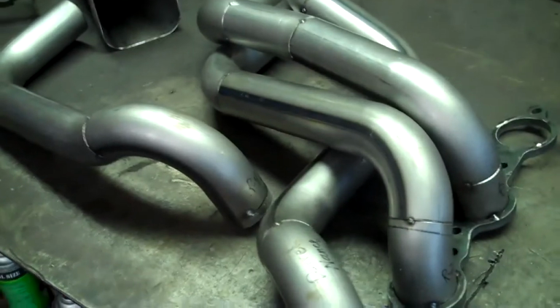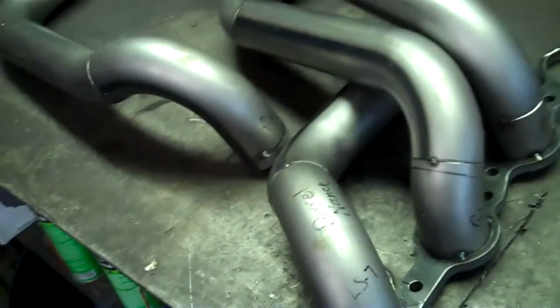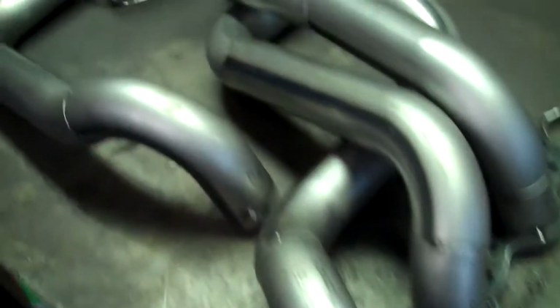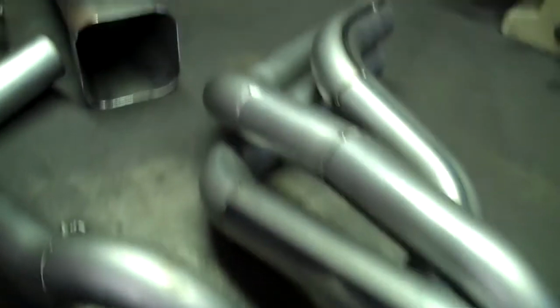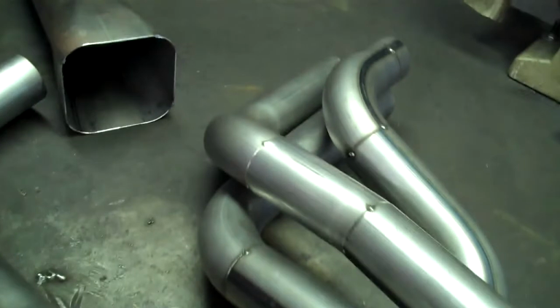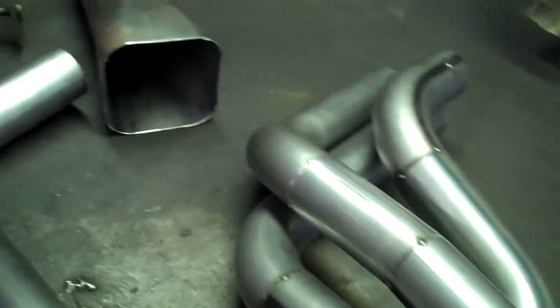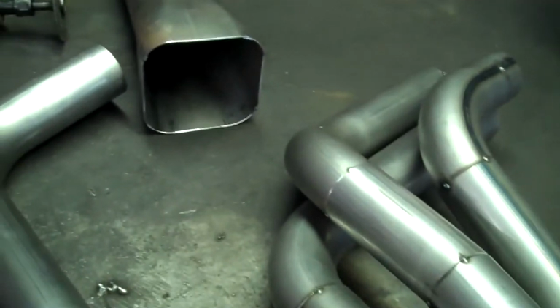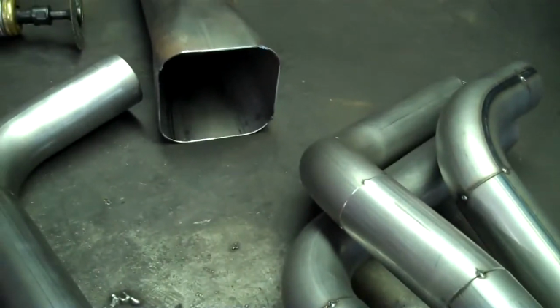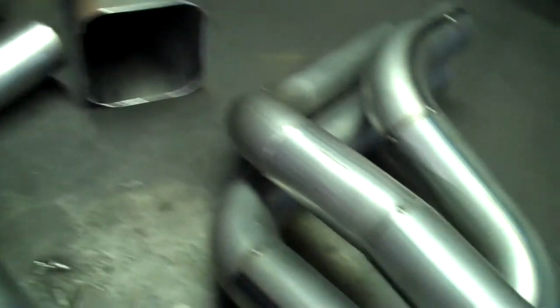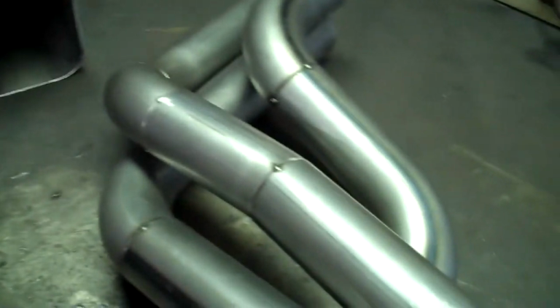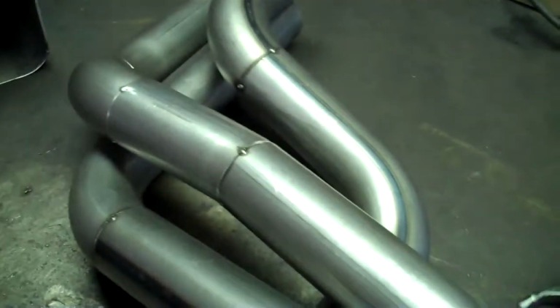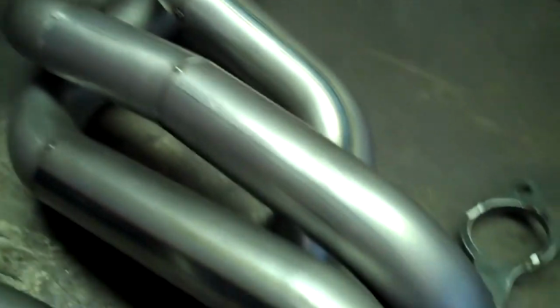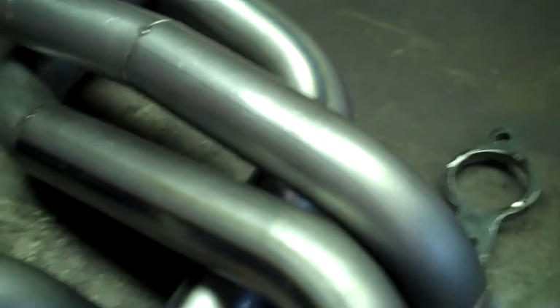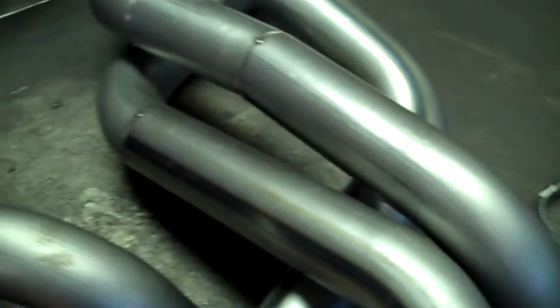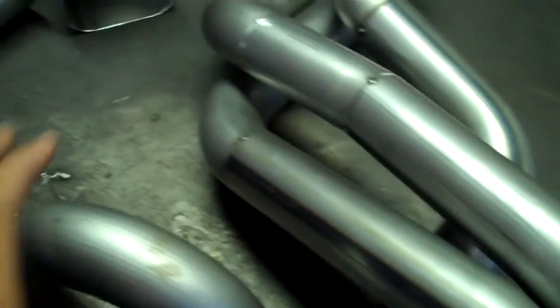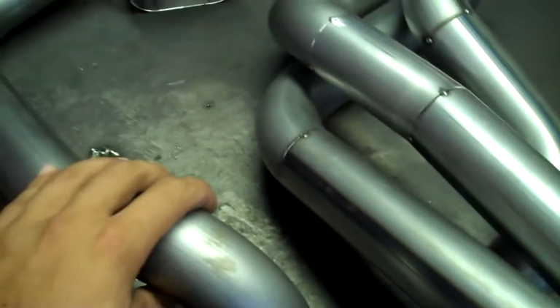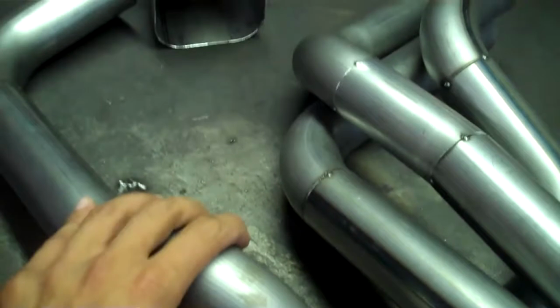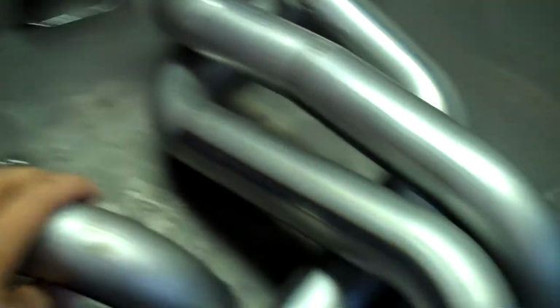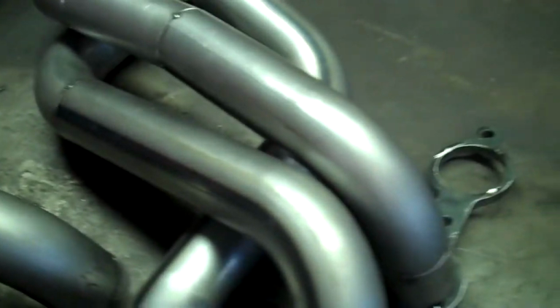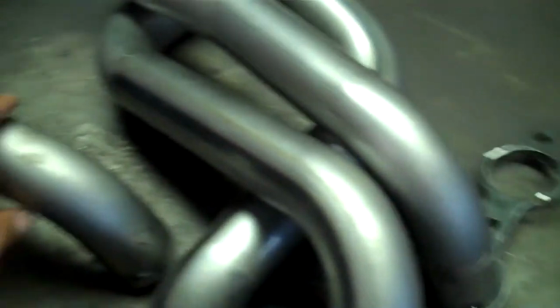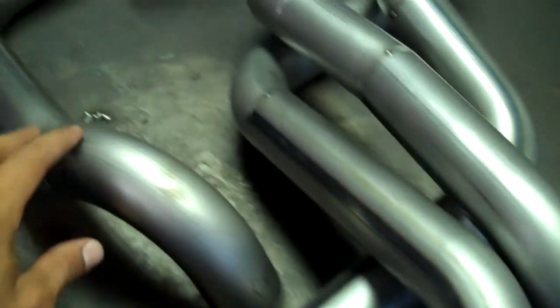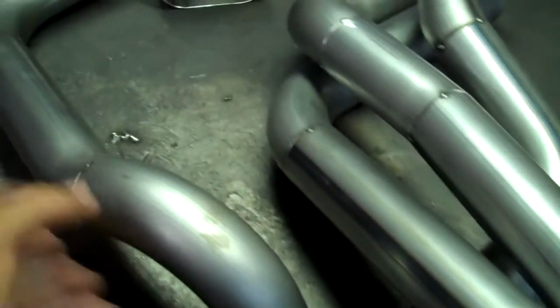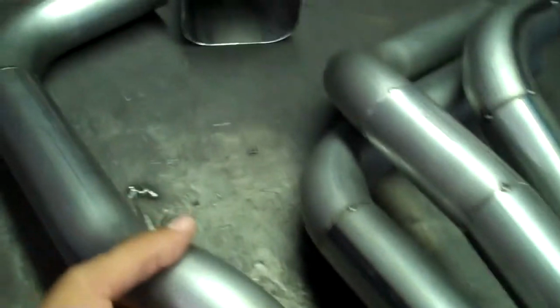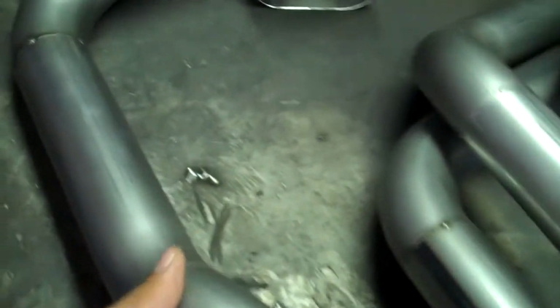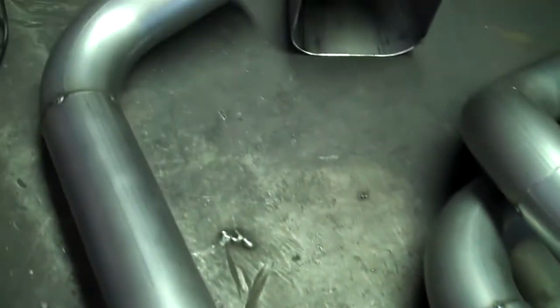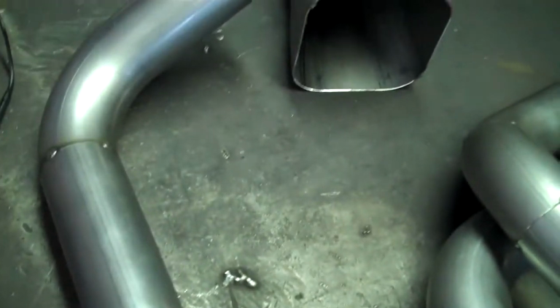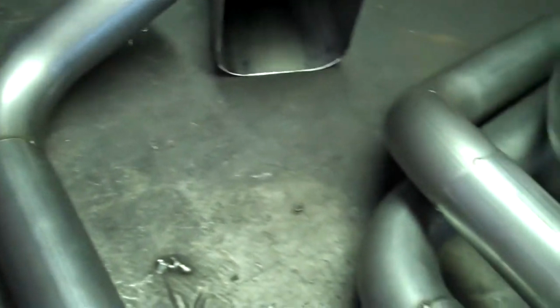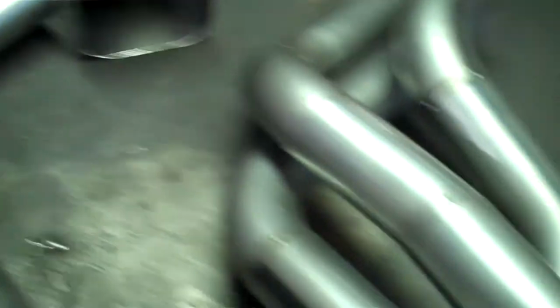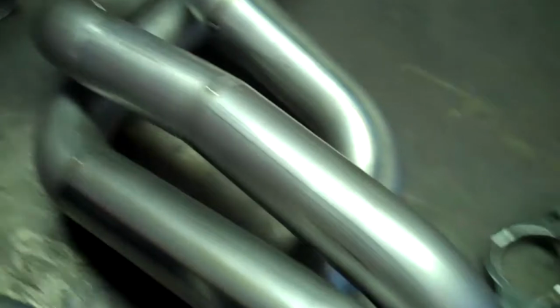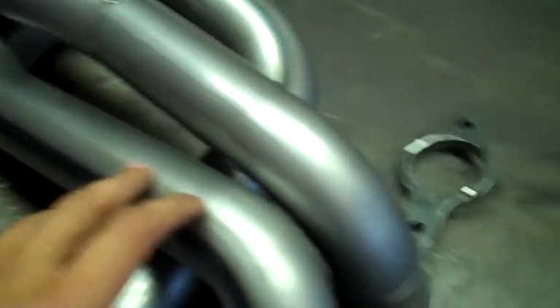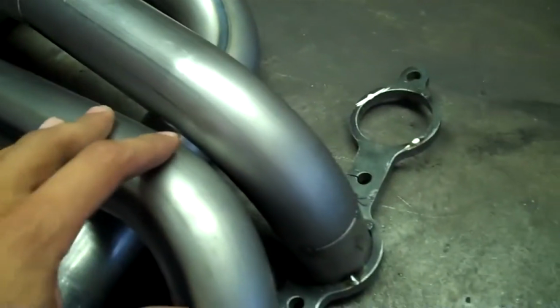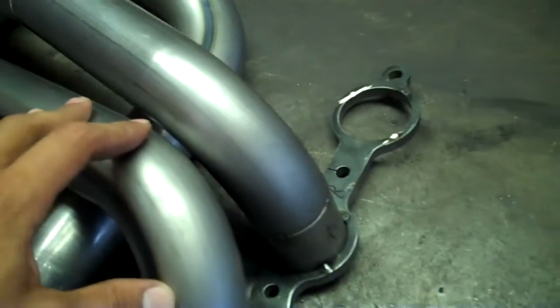So here we are on Monday morning. Just started working on these custom headers I left you off with Friday. Just got the first primary tube taken apart. Got them welded up individually all the way around, then I'll go ahead and put everything back together.